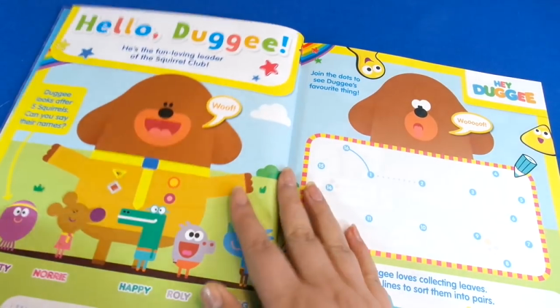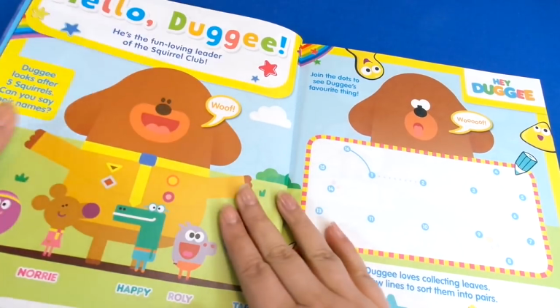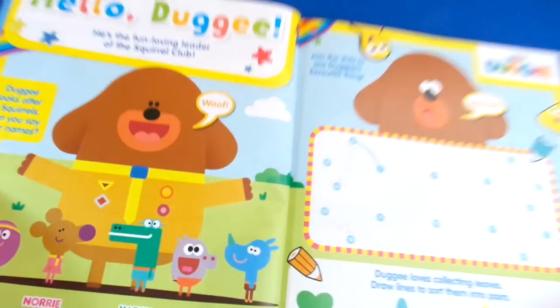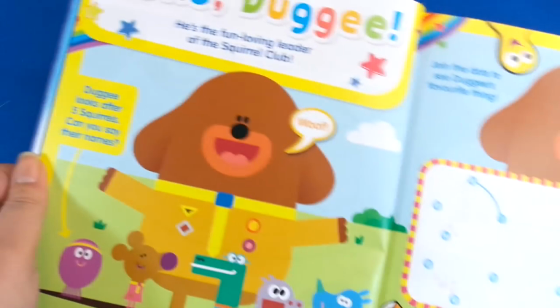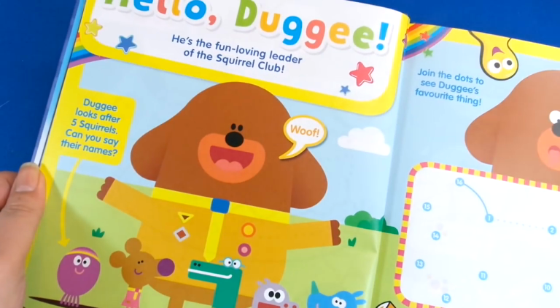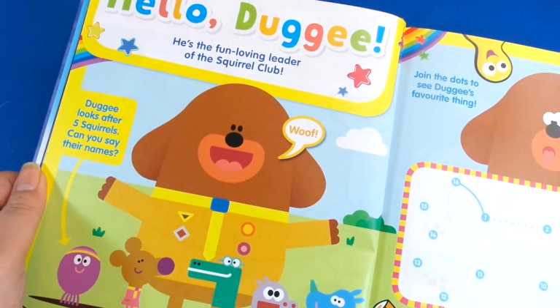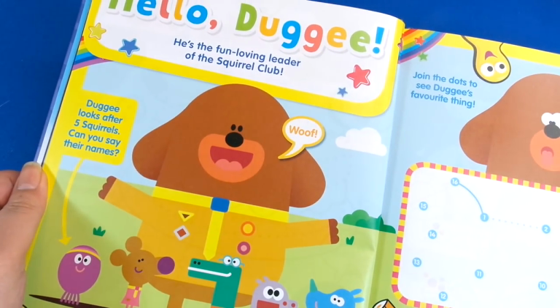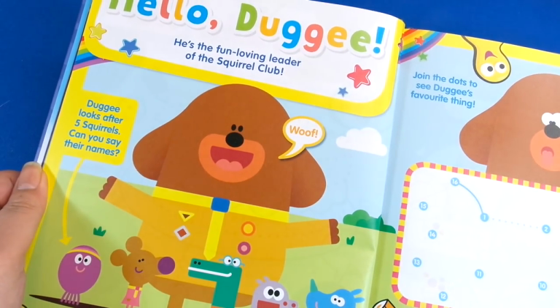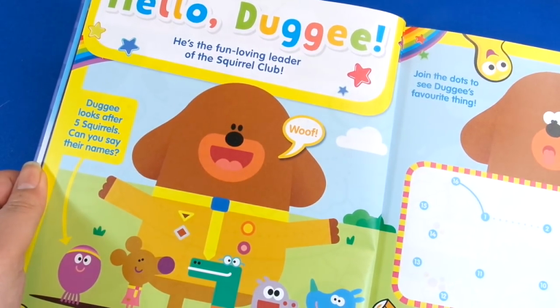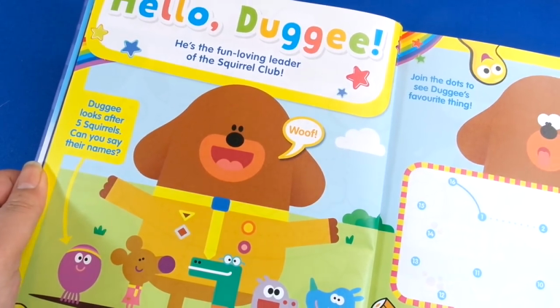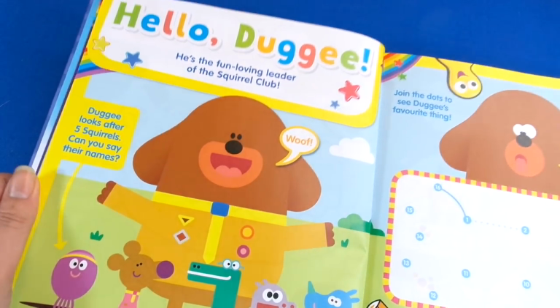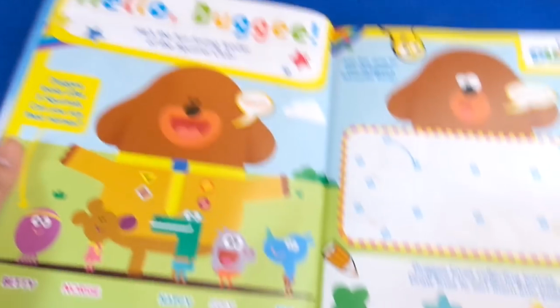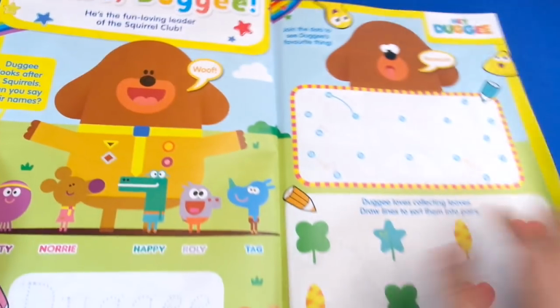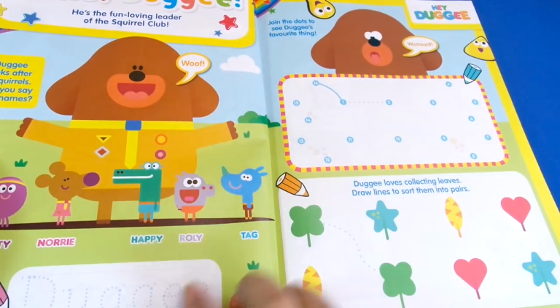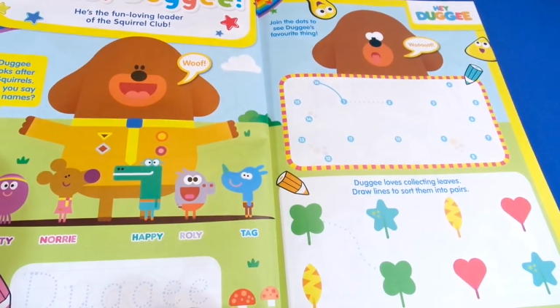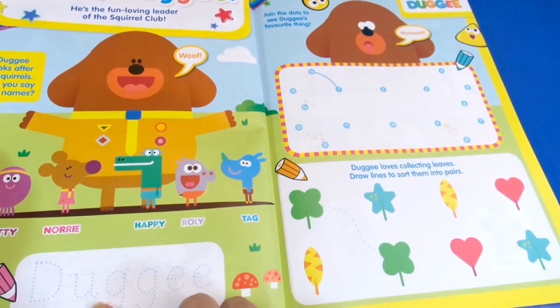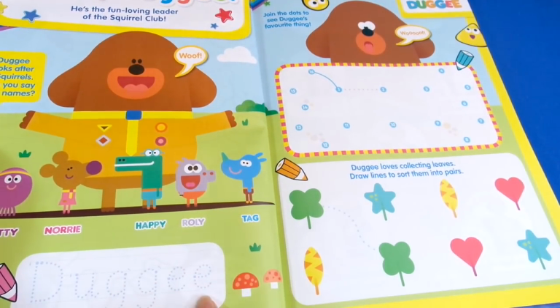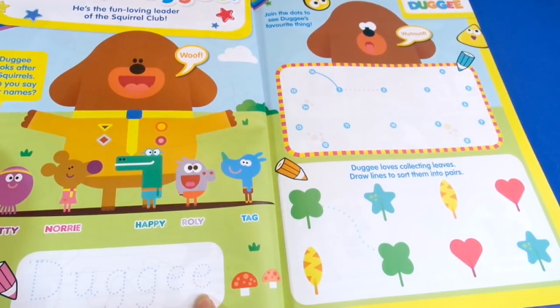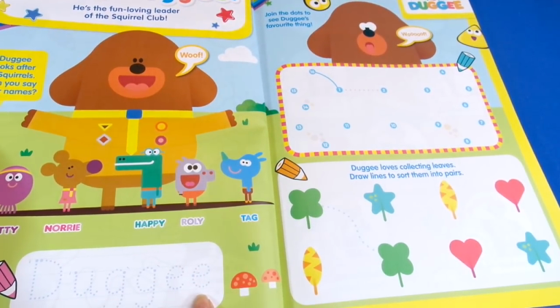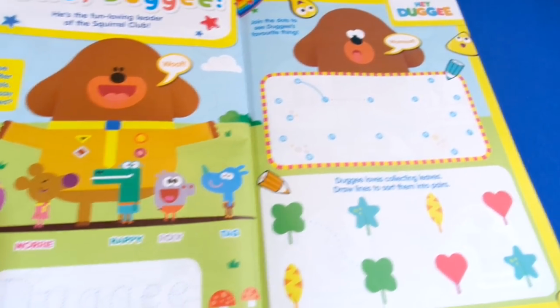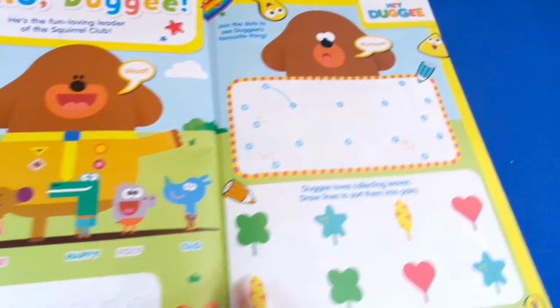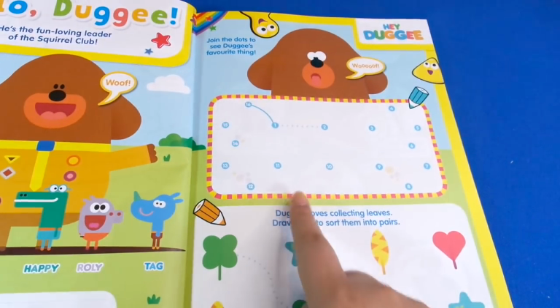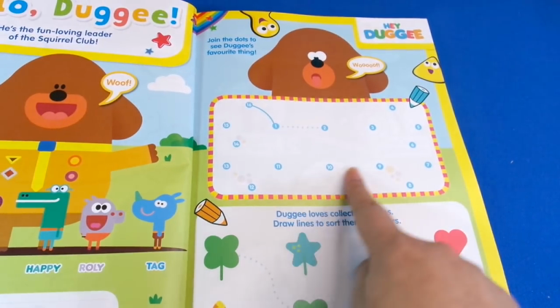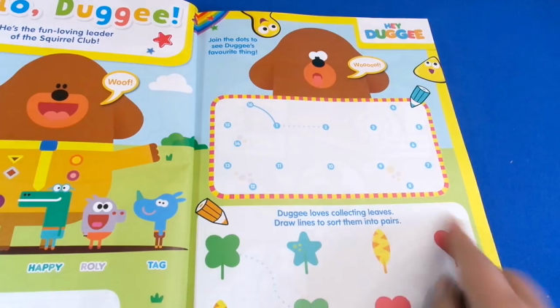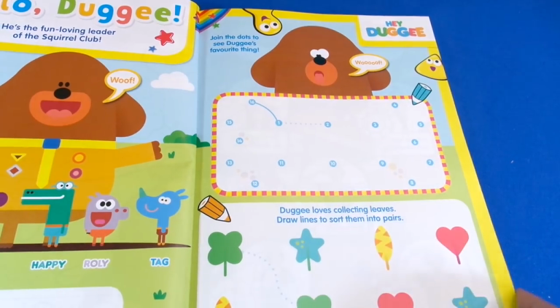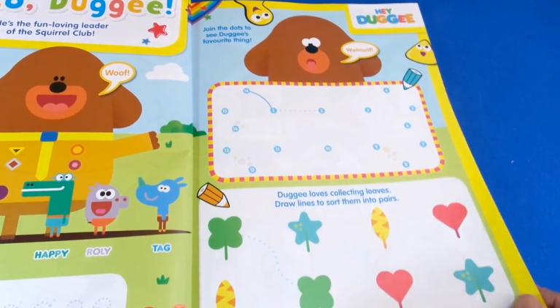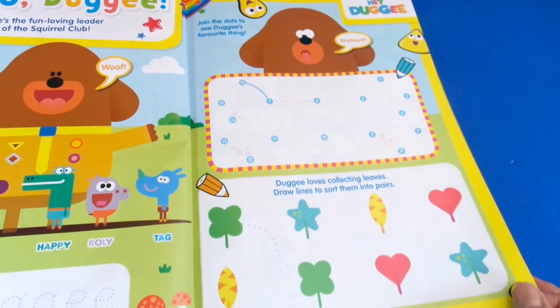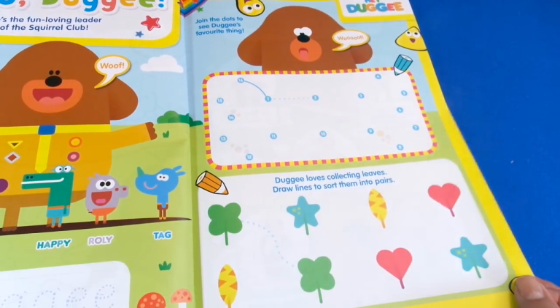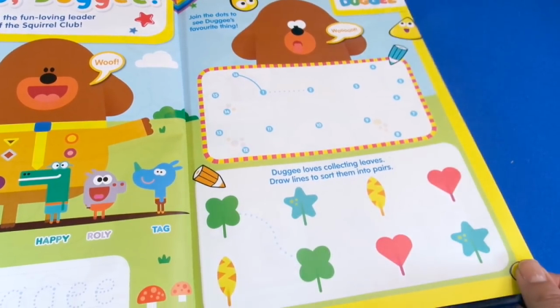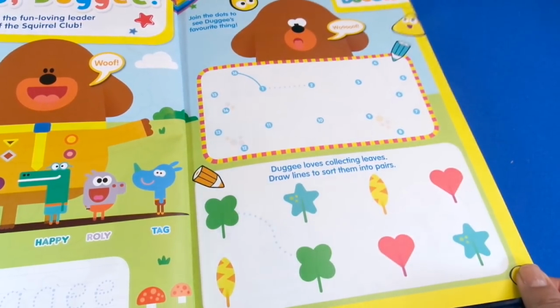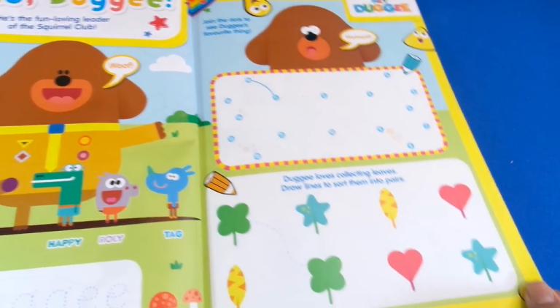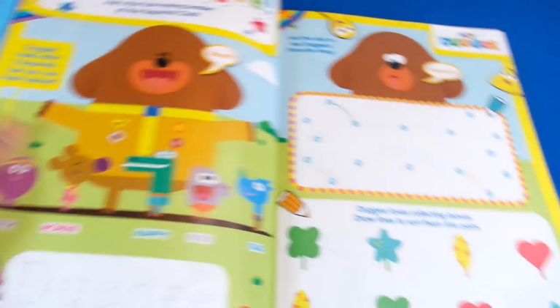Then we've got Hey Duggee — Hey Duggee is the fun-loving leader of the Squirrel Club. Of course we love Duggee here, look at this, isn't that adorable! So you can do some tracing and some dot-to-dot. CBeebies always has a lot of learning activities in here, so it's great for kids.